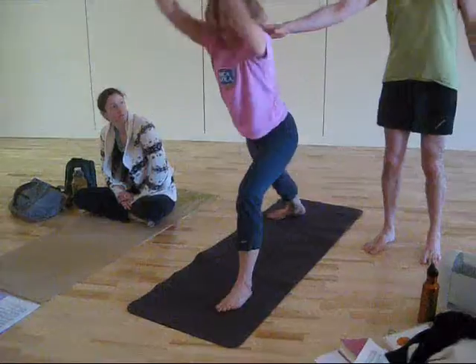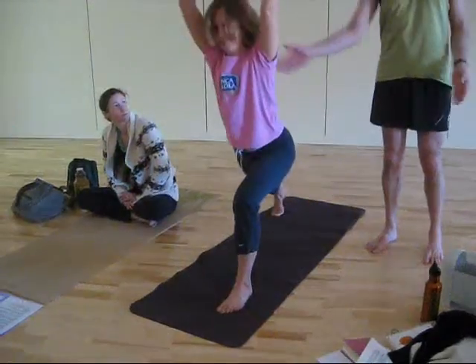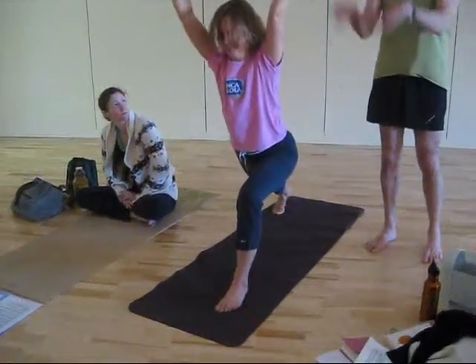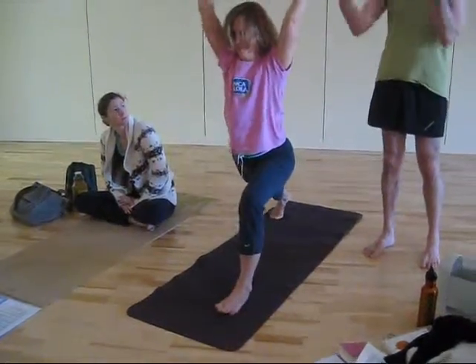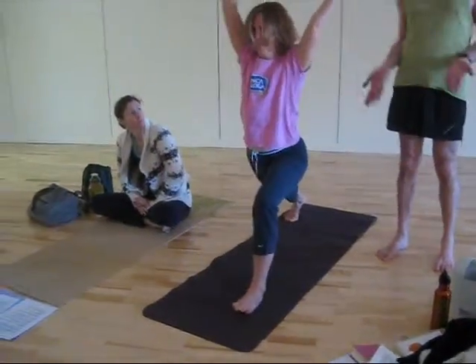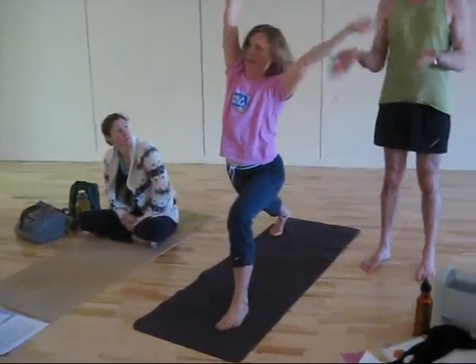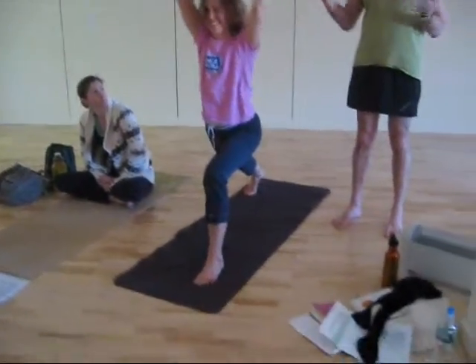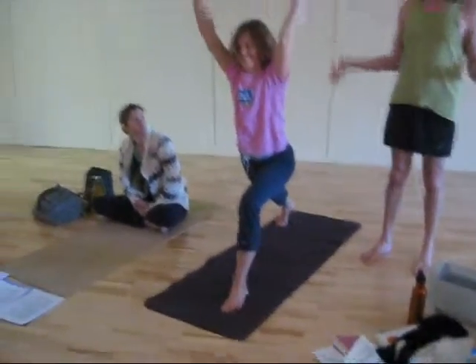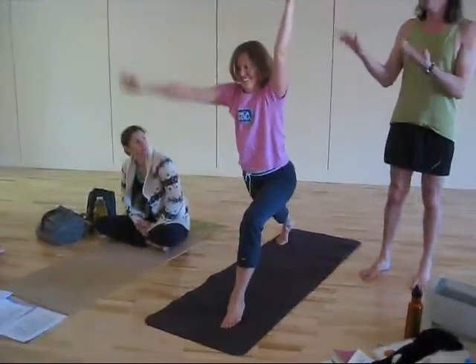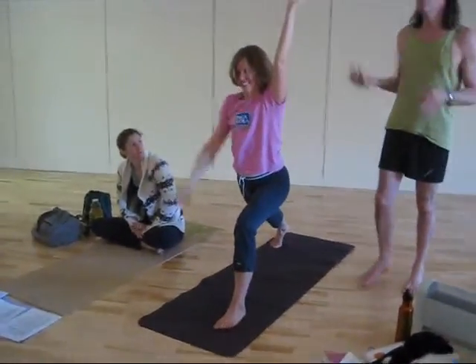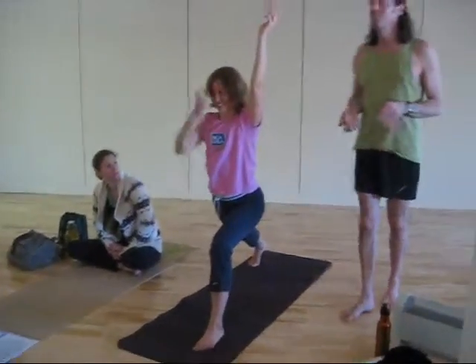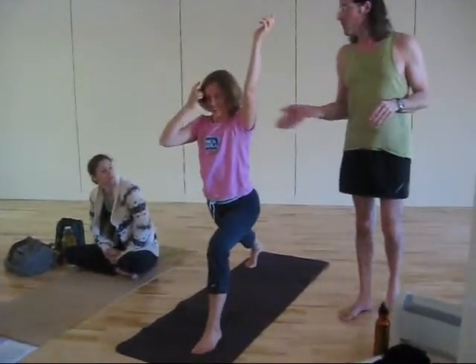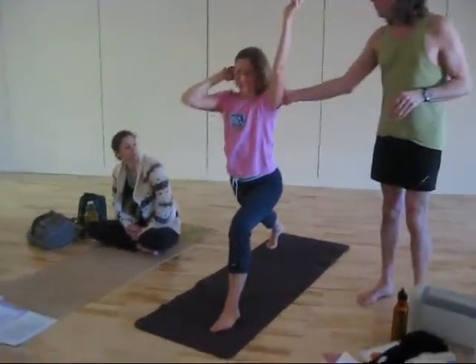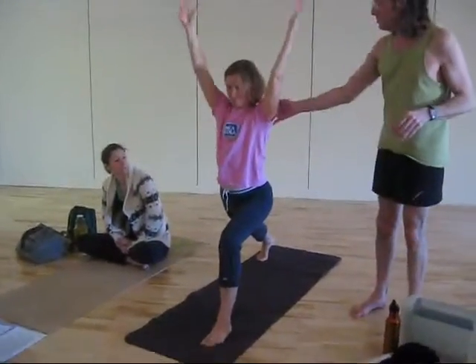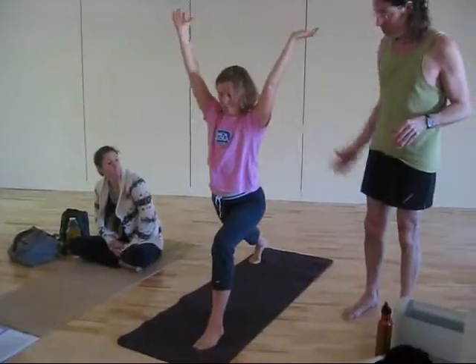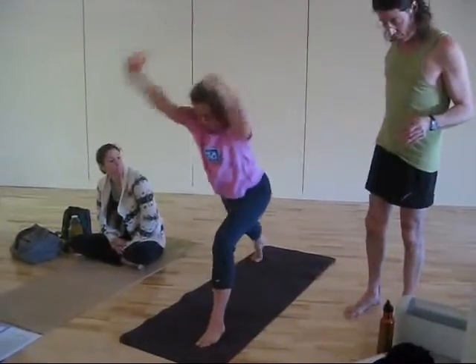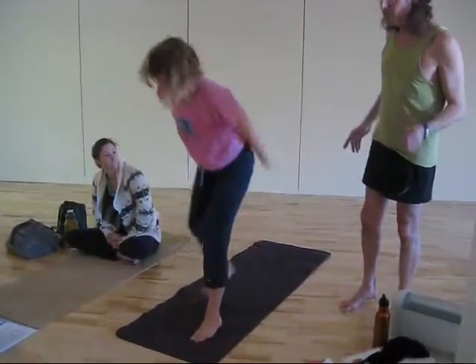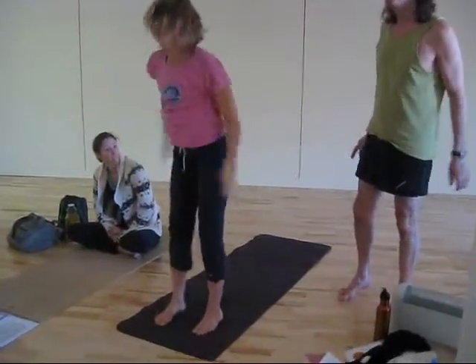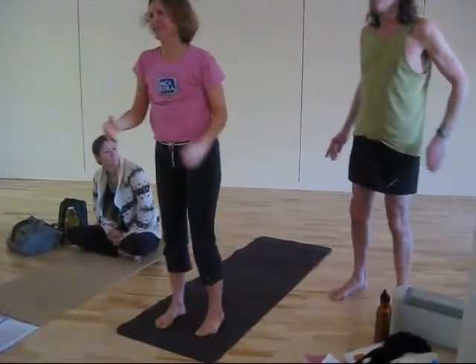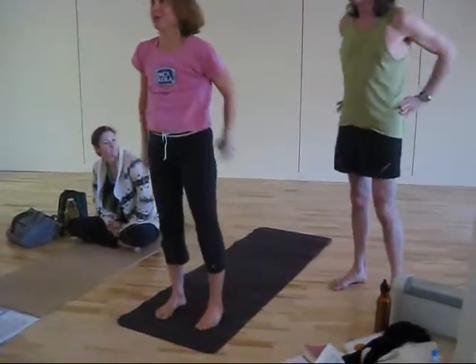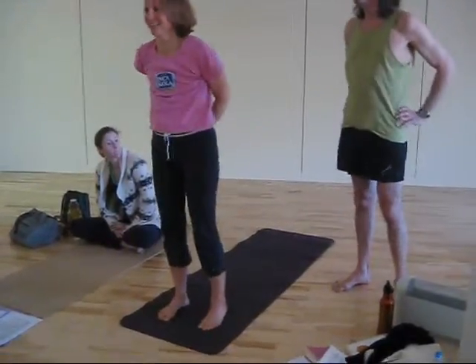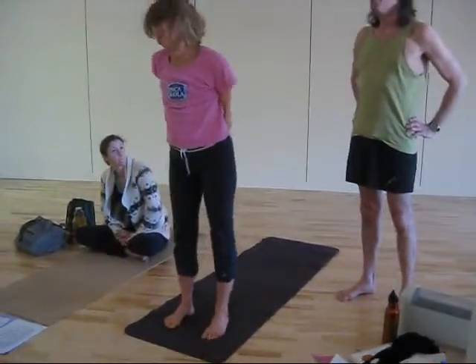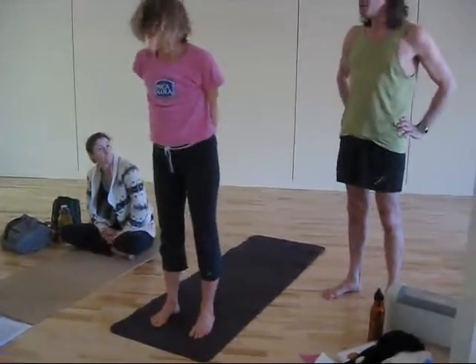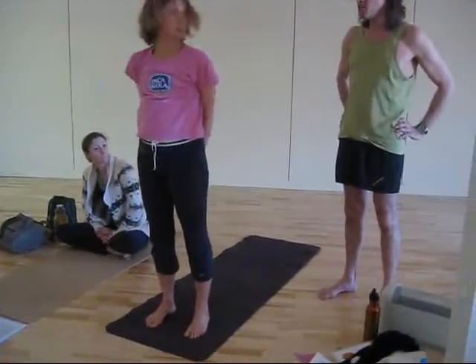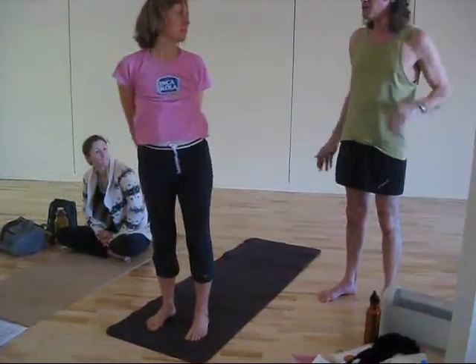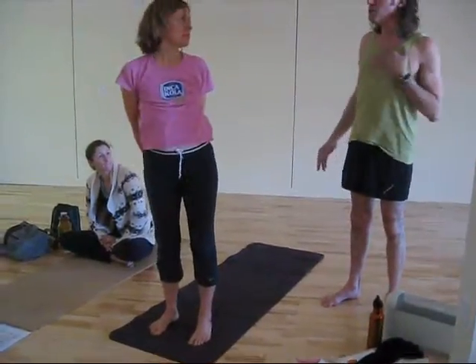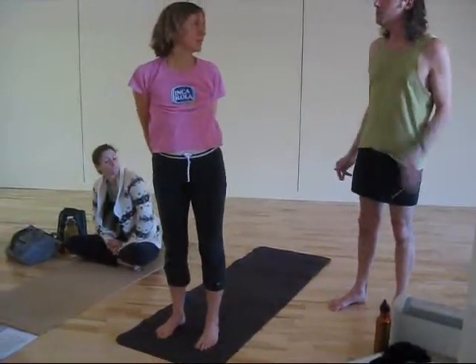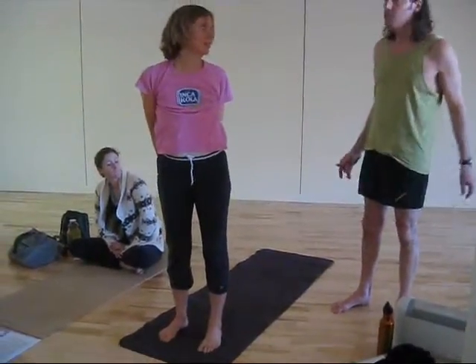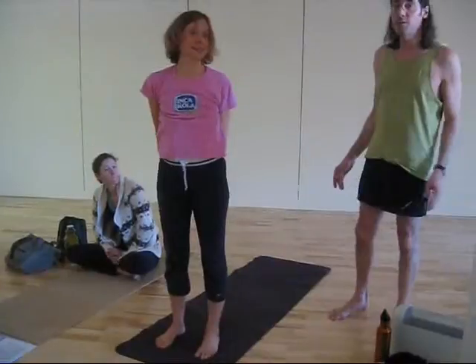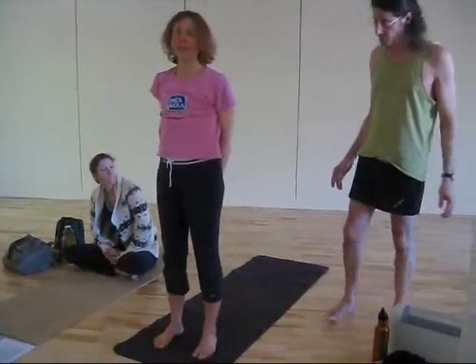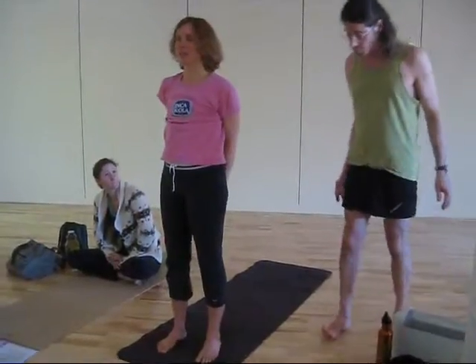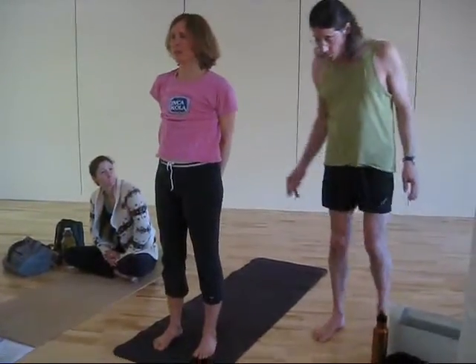It immediately gets people alert and in the state of mind for doing anything. We'll start from the top — there's some balance in there. I think it's a really fun thing to do. It wakes you up.